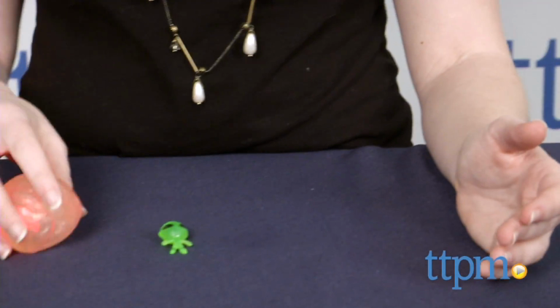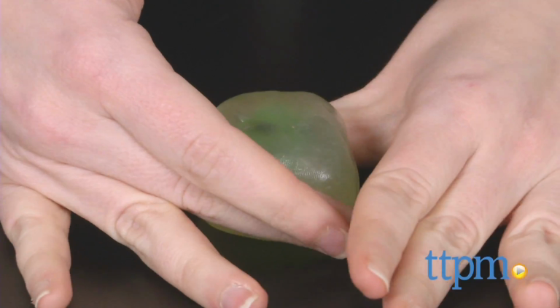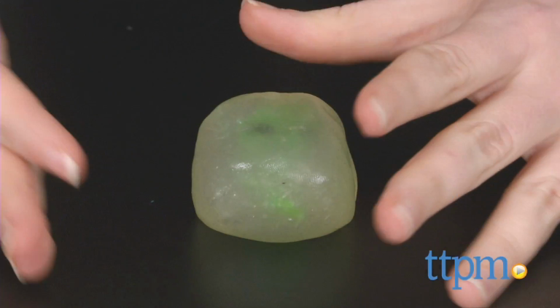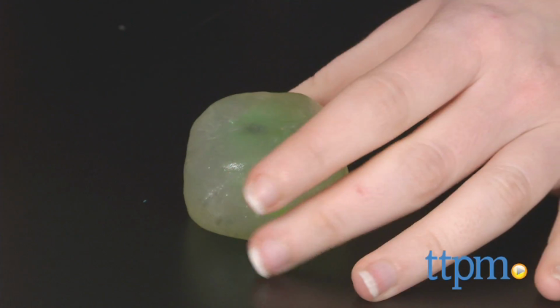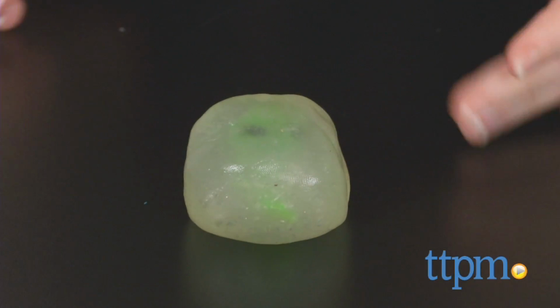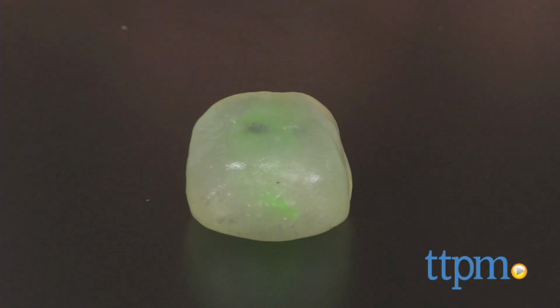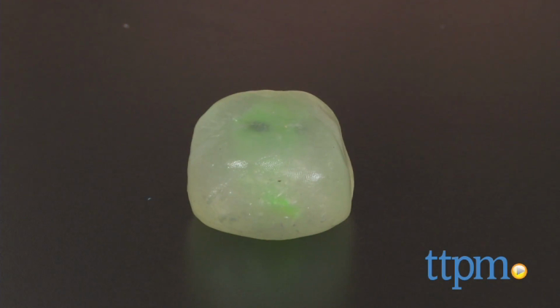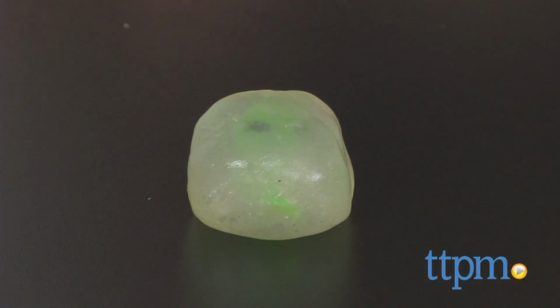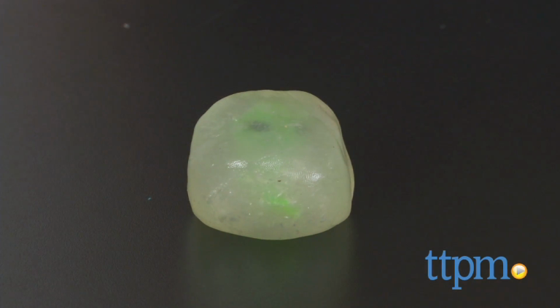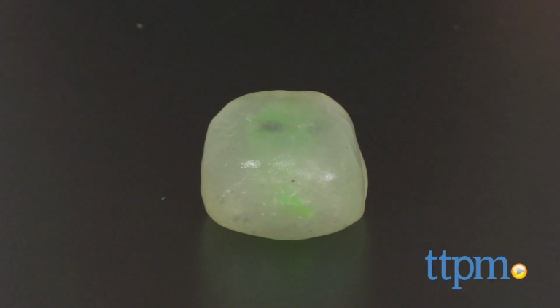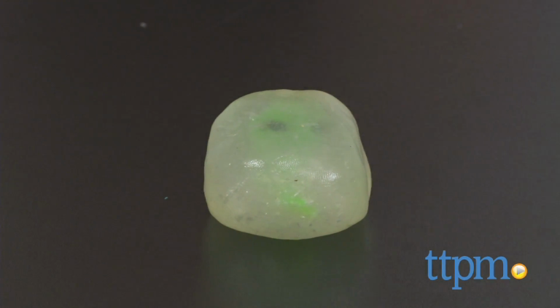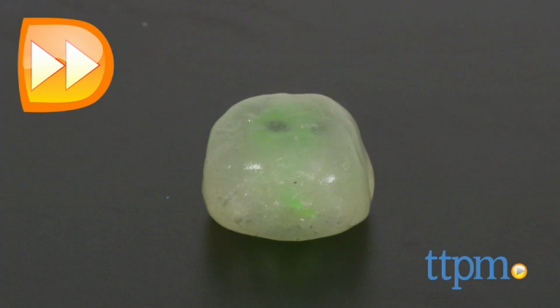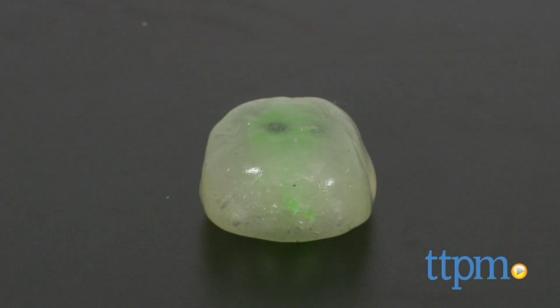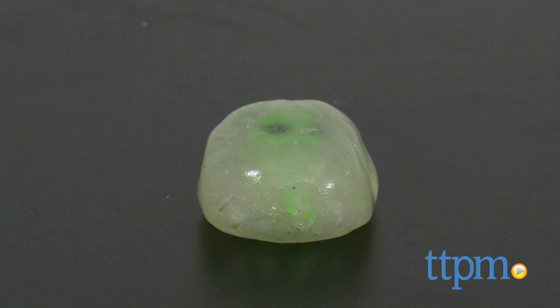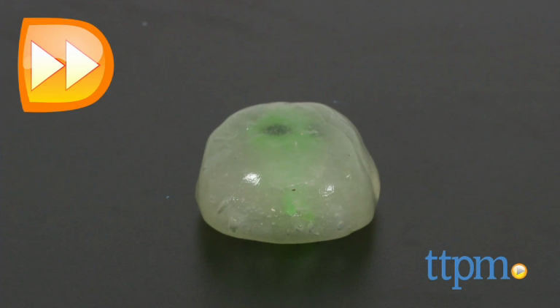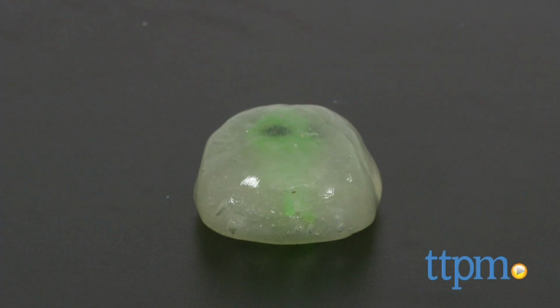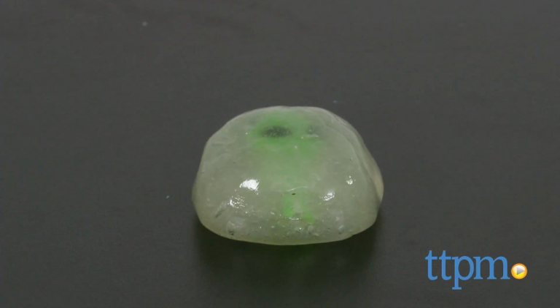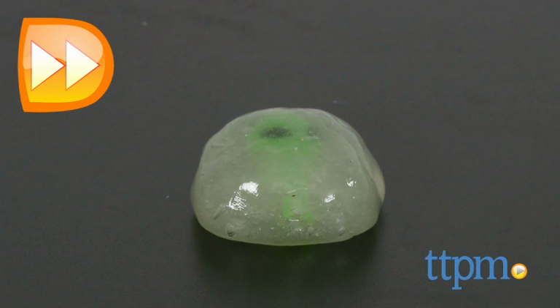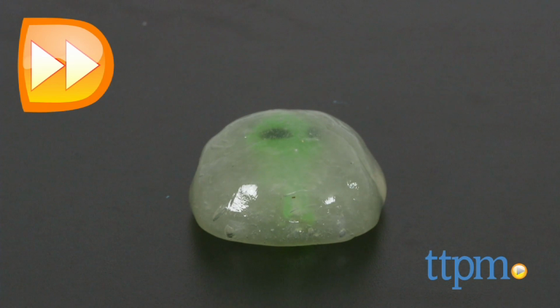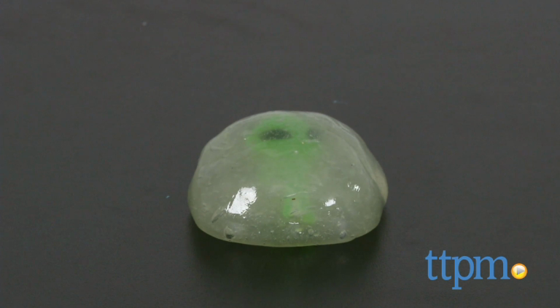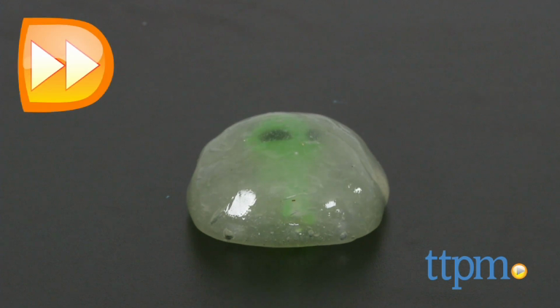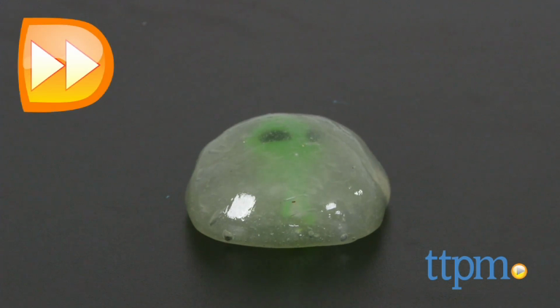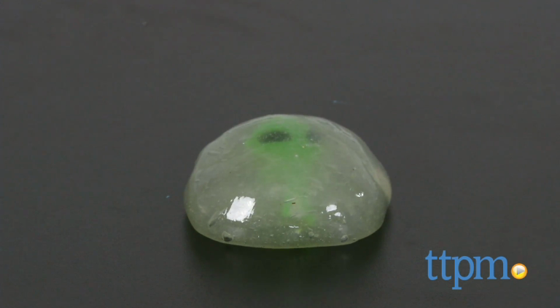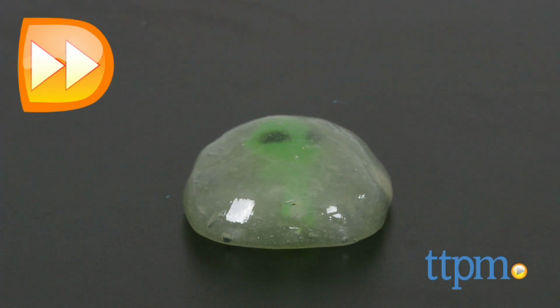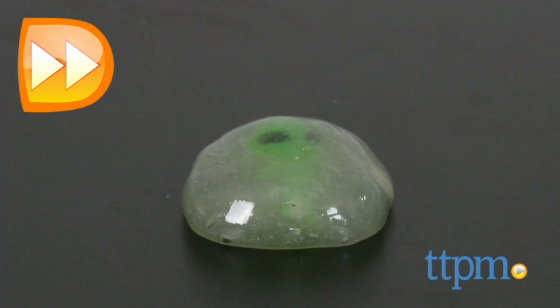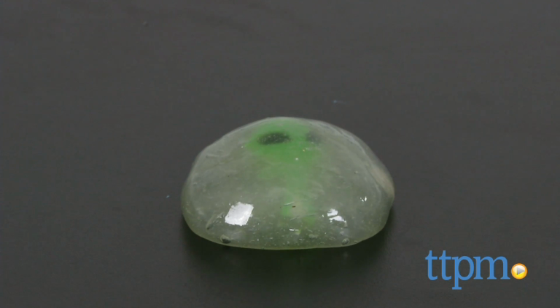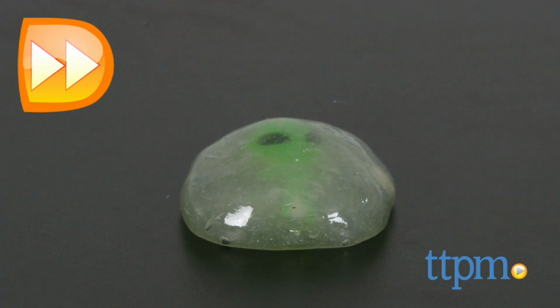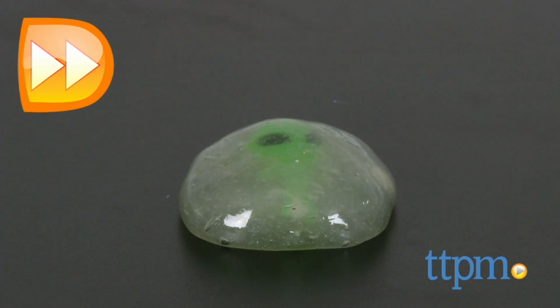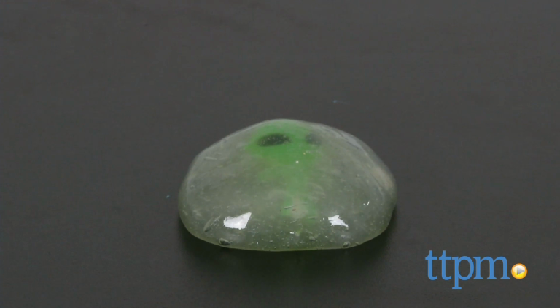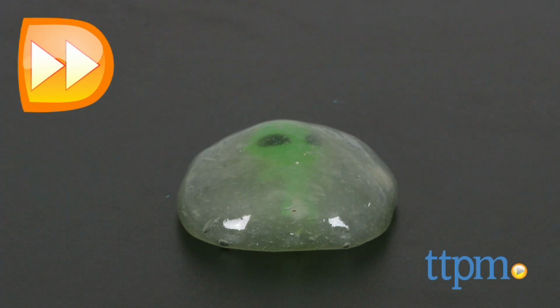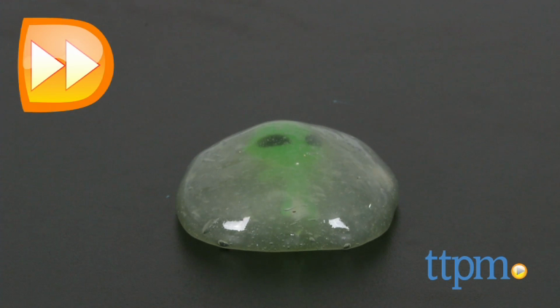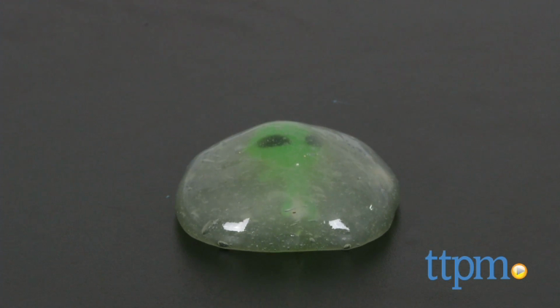But let the putty sit for just 10 minutes and you'll start to see it melt. Leave it for an hour or so and it will look like a big old pile of slimy goo — and what kid doesn't love that?